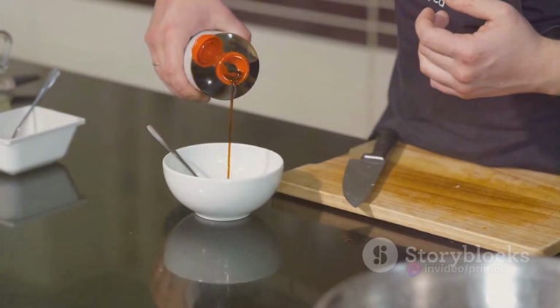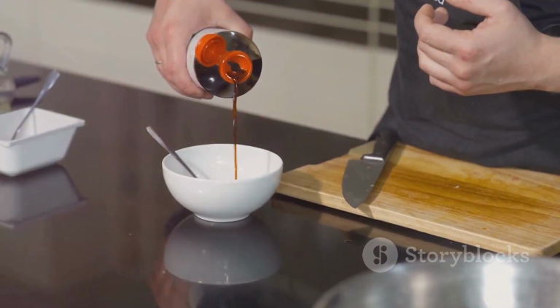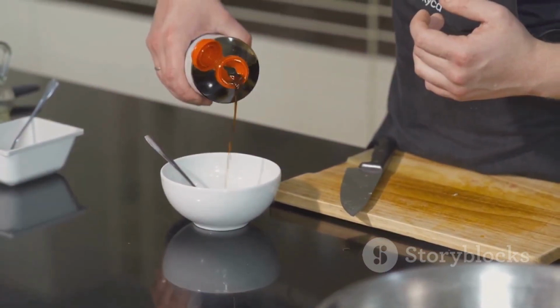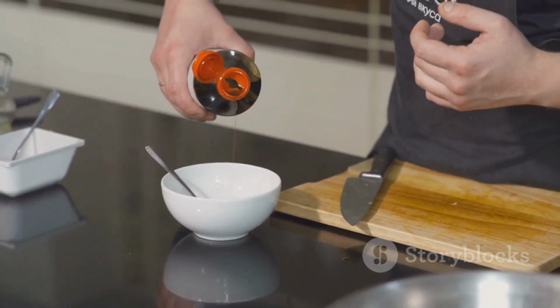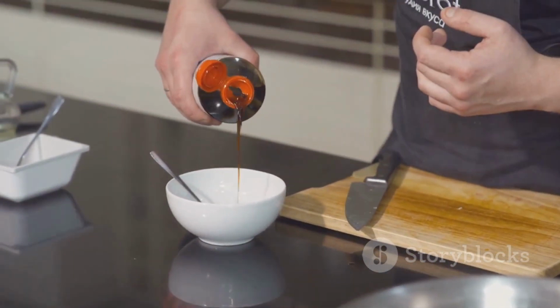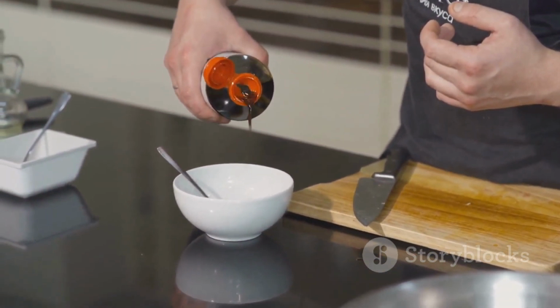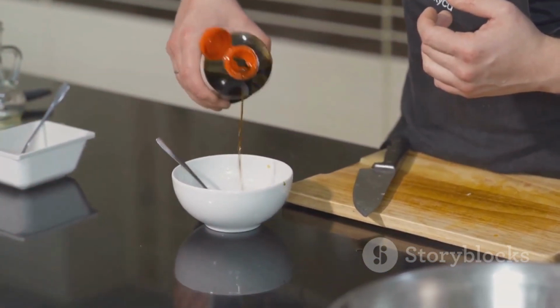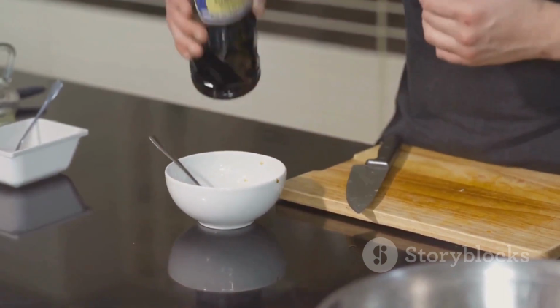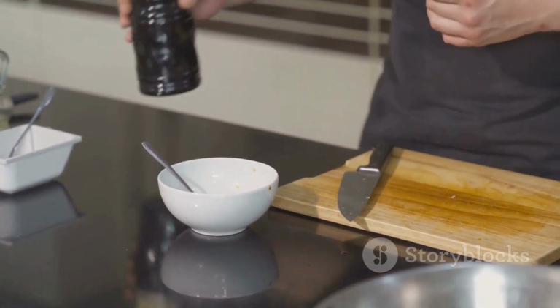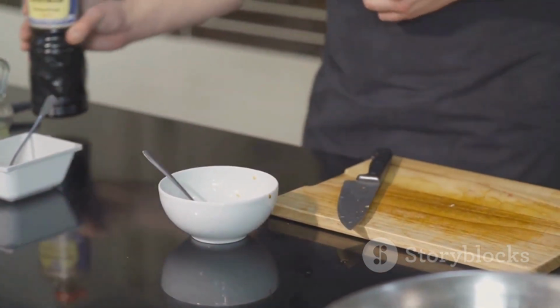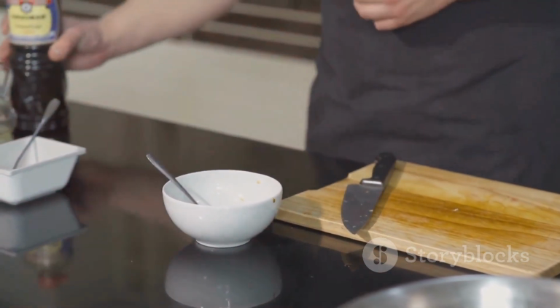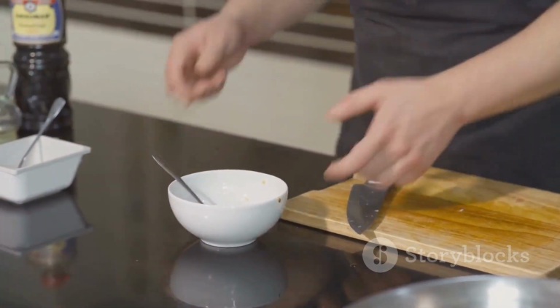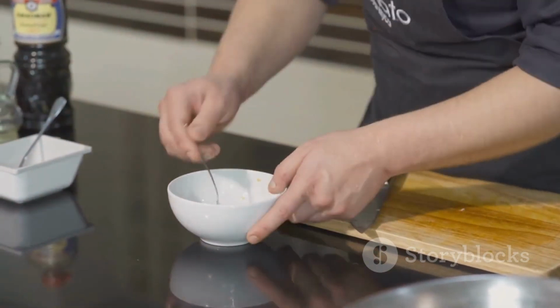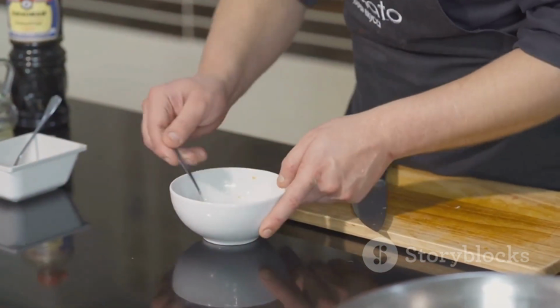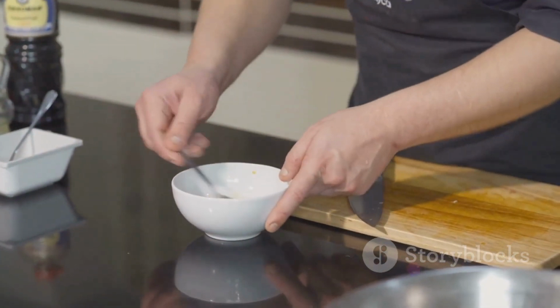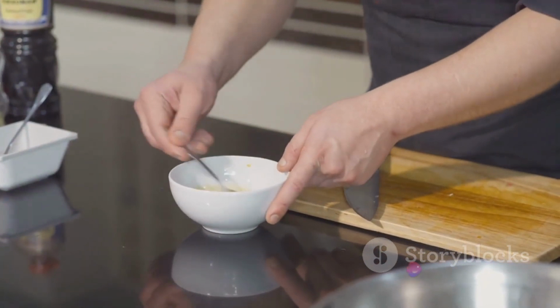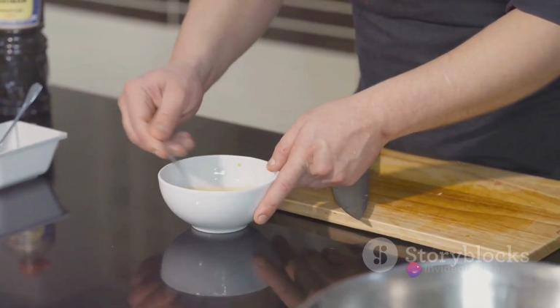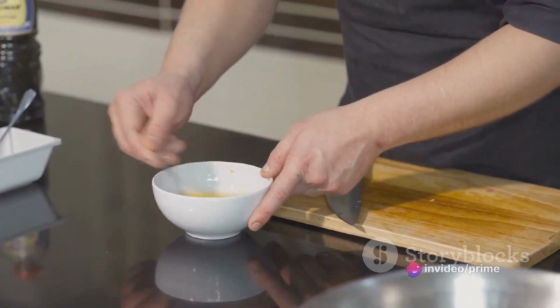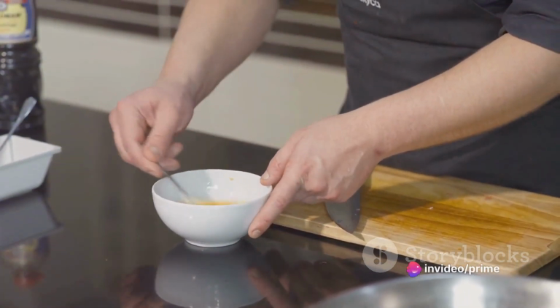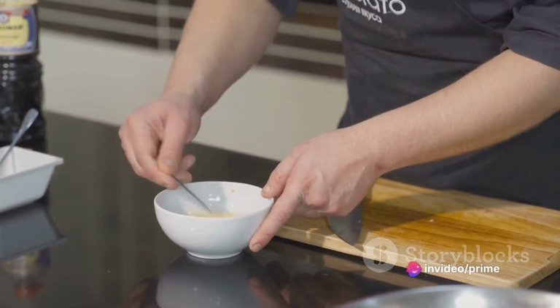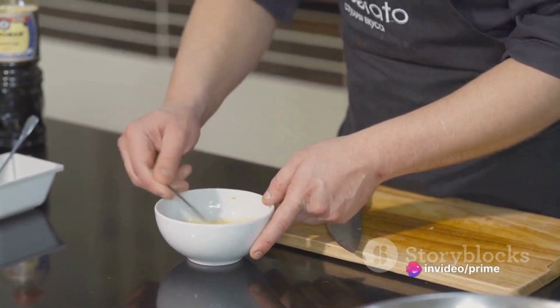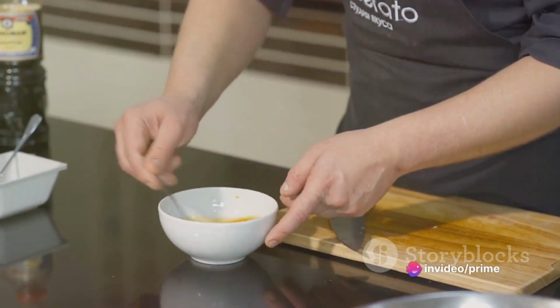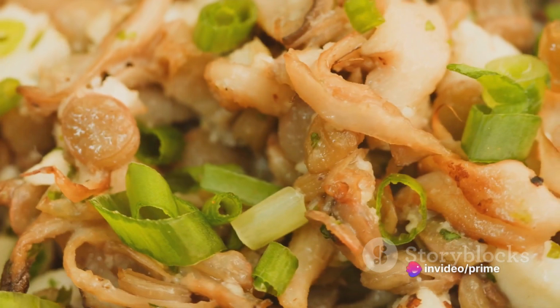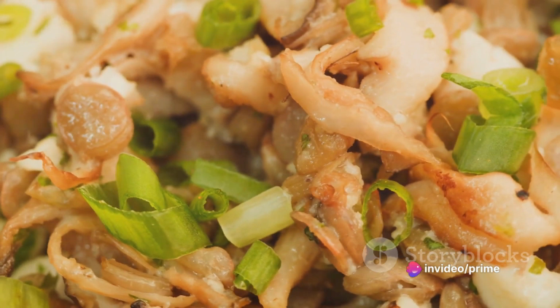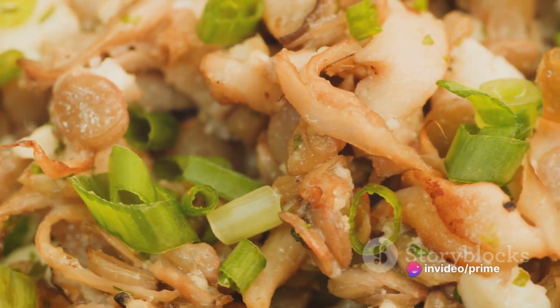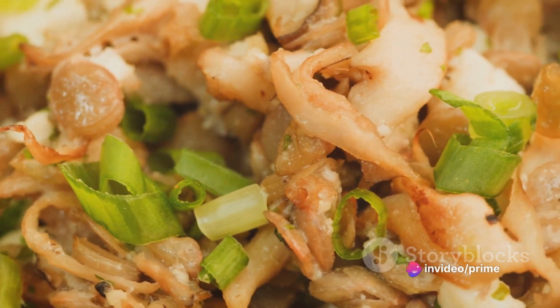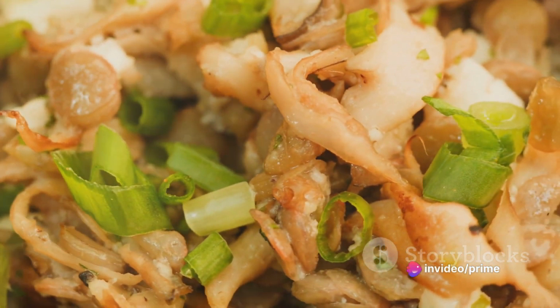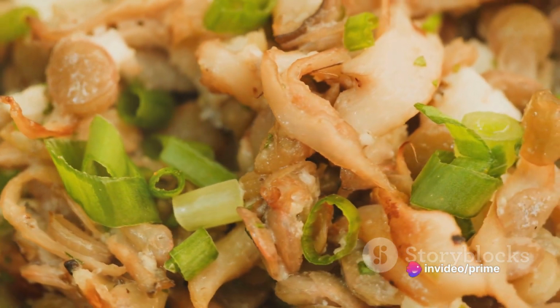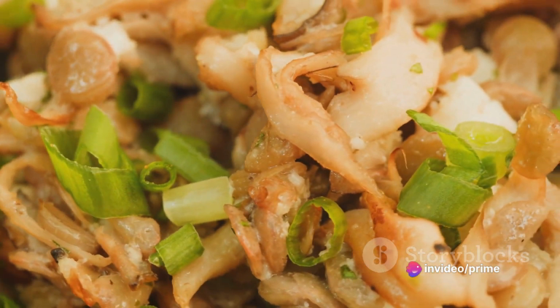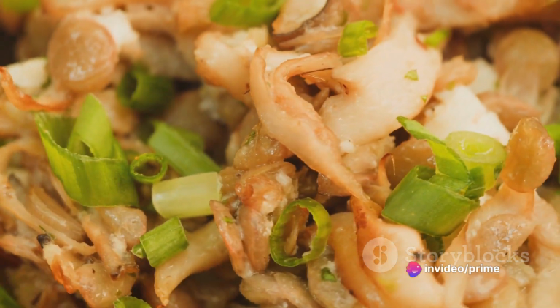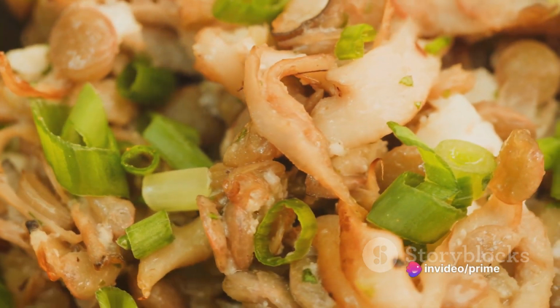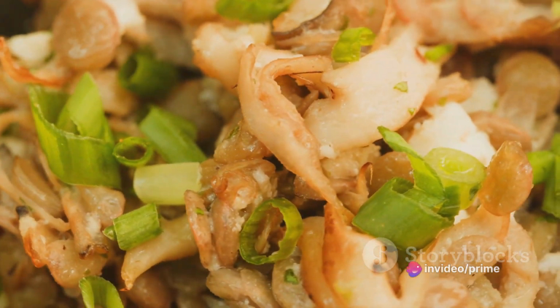Soy sauce and sesame oil provide that classic Asian flavor profile, while your seasonings — such as garlic and ginger — bring depth and warmth to the dish. With these ingredients at hand, you're already halfway to a delightful turkey lo mein.